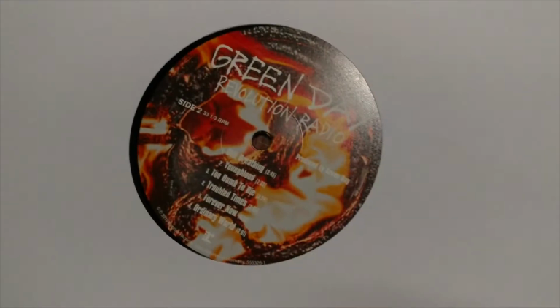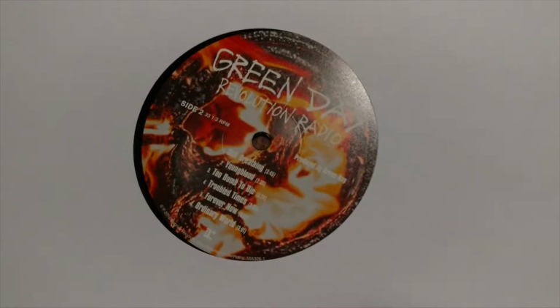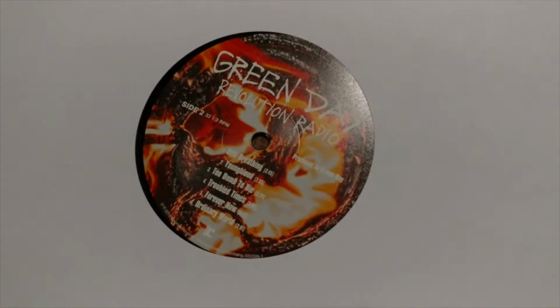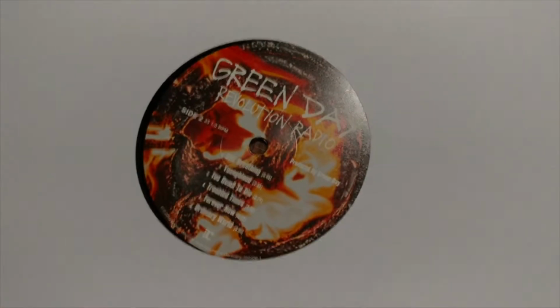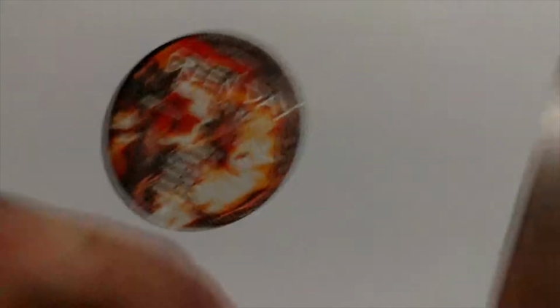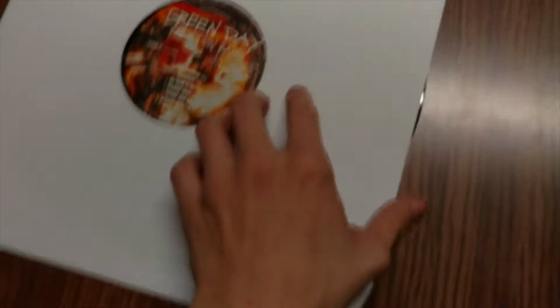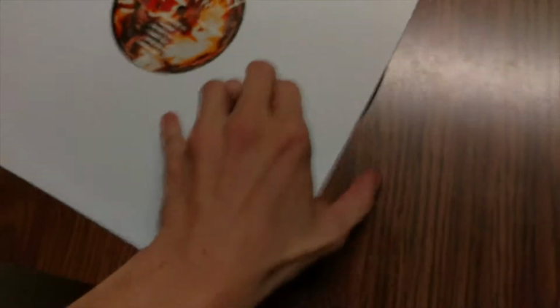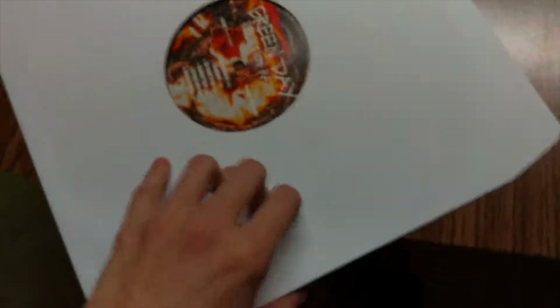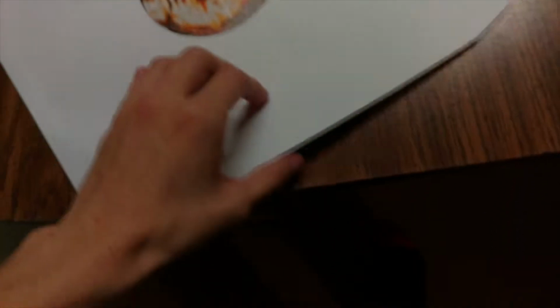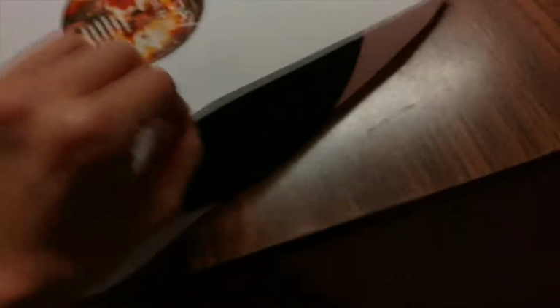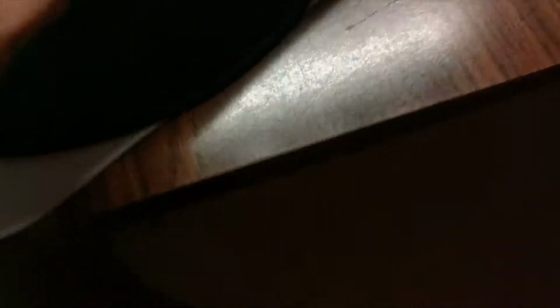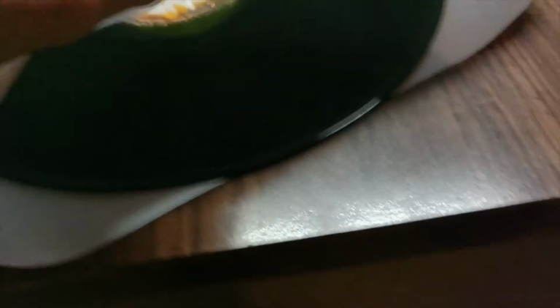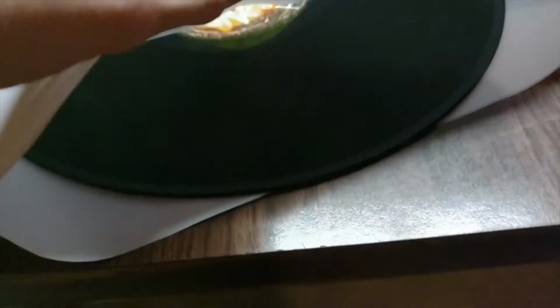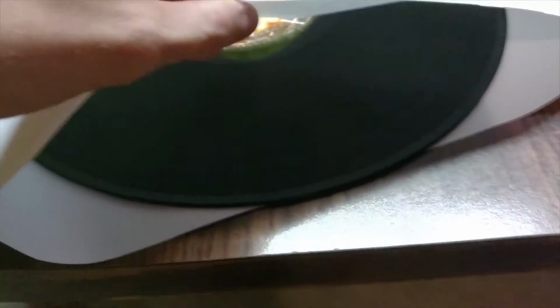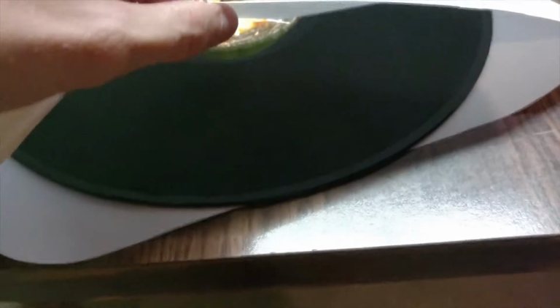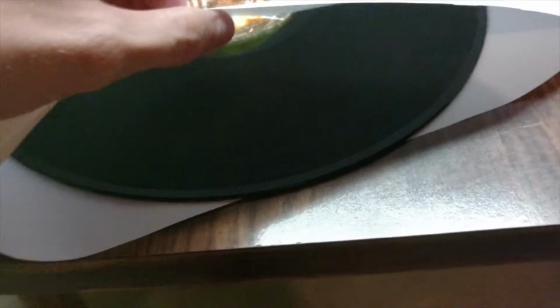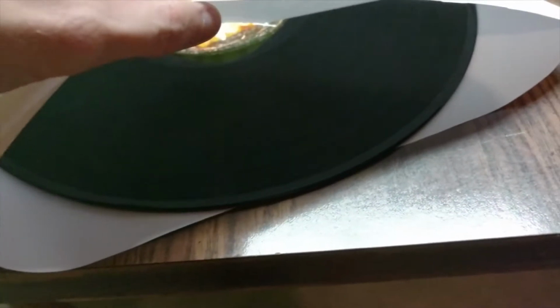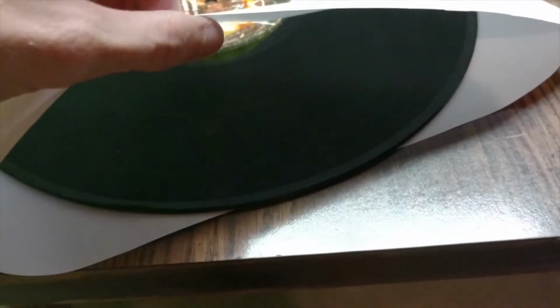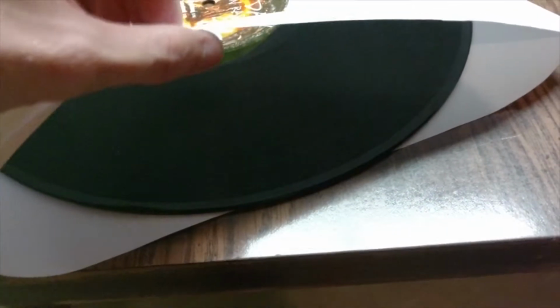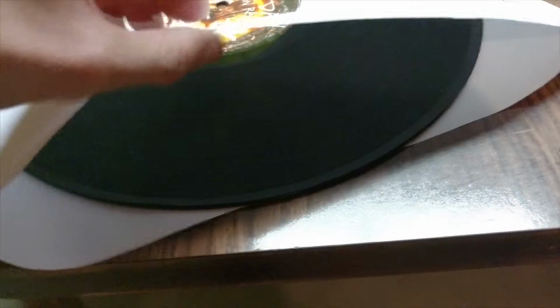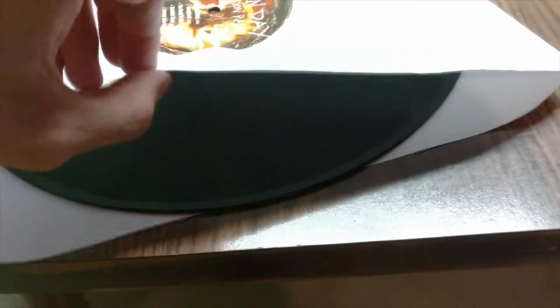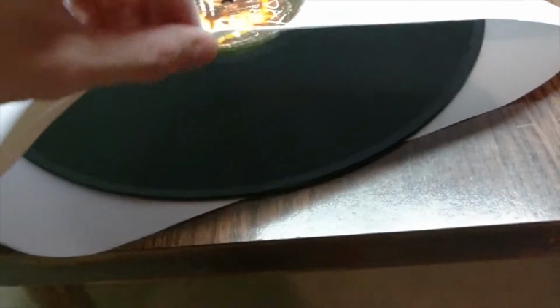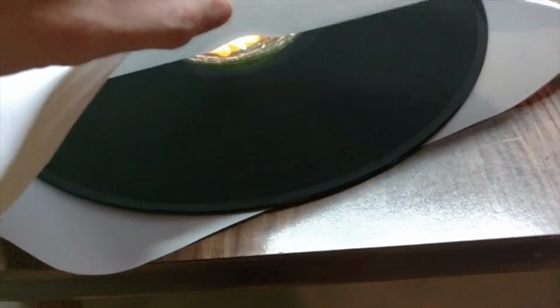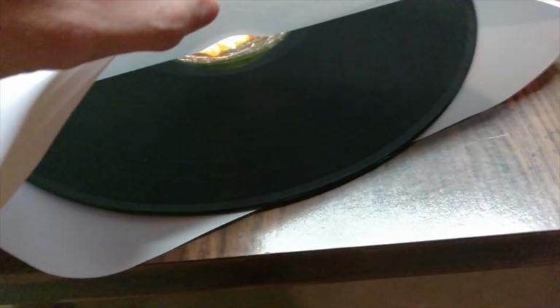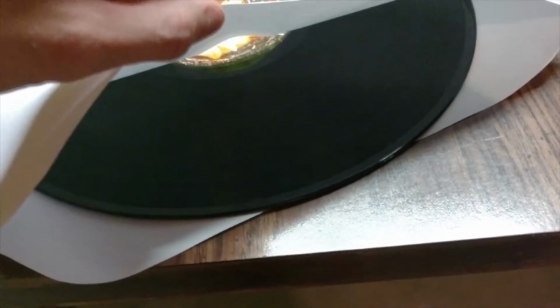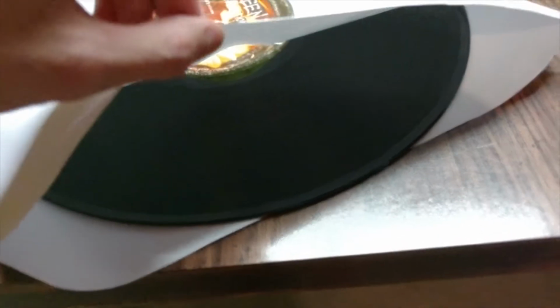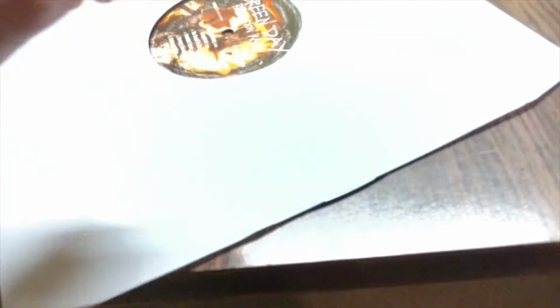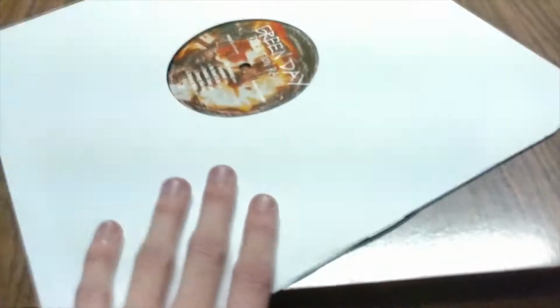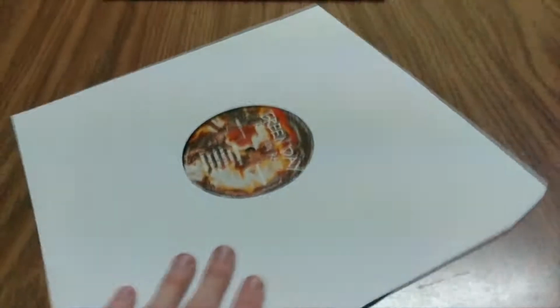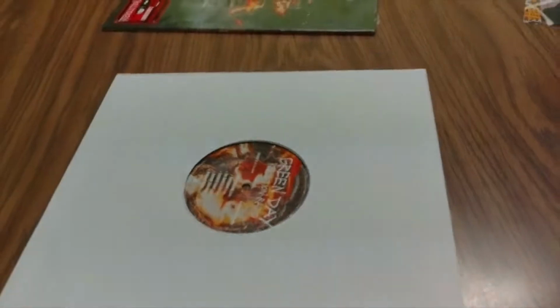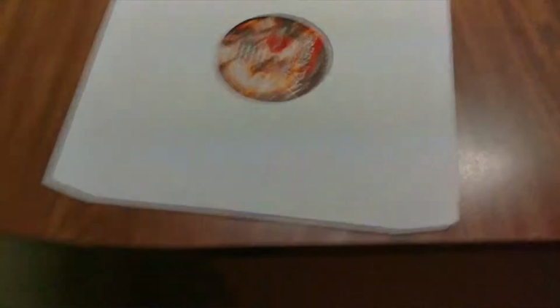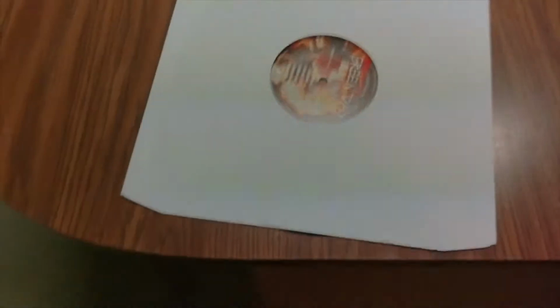Alright, ooh, look at that. And then the vinyl. I don't feel like peeling it out again, but when I did, it was slightly scratched. So that's cool. Here we go — it's a flat black, 180 gram.